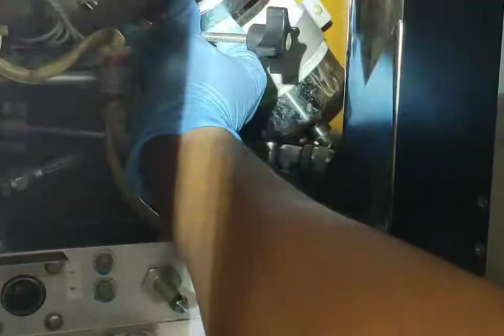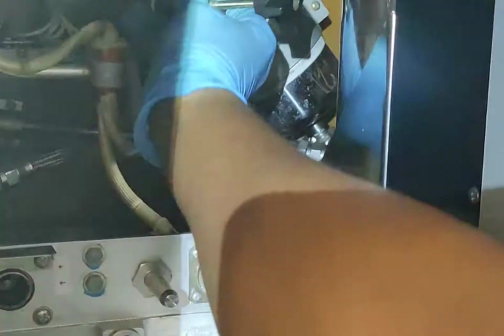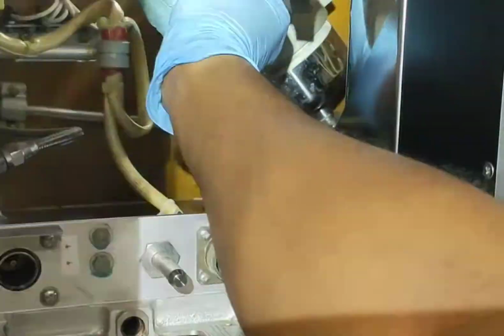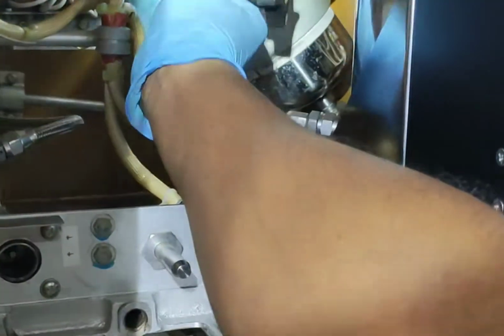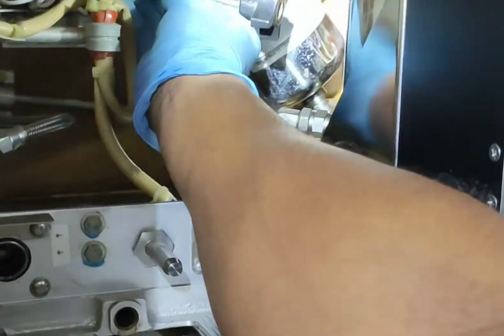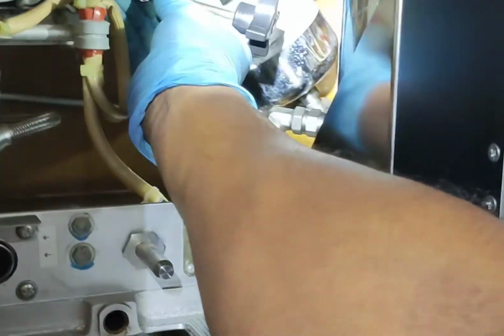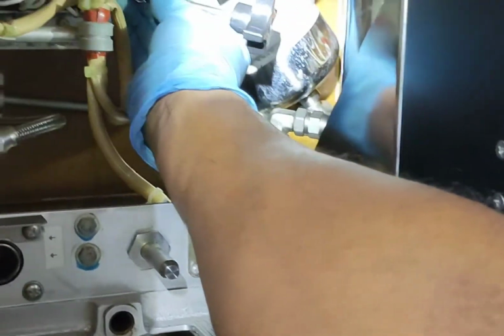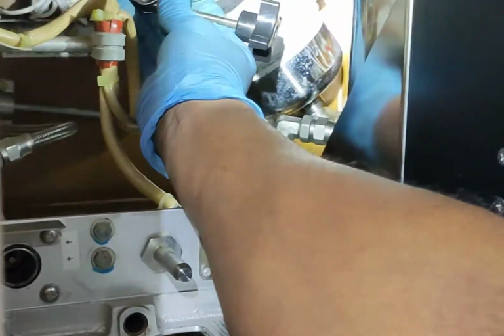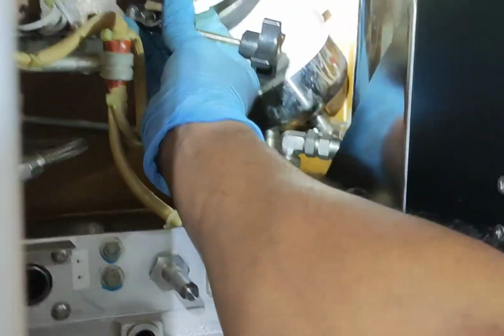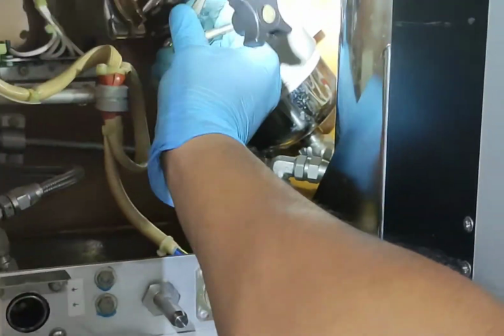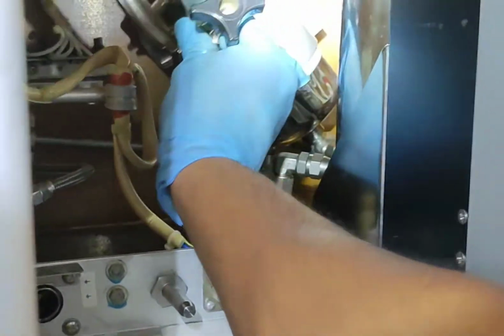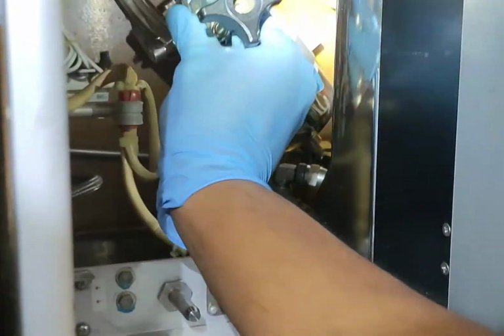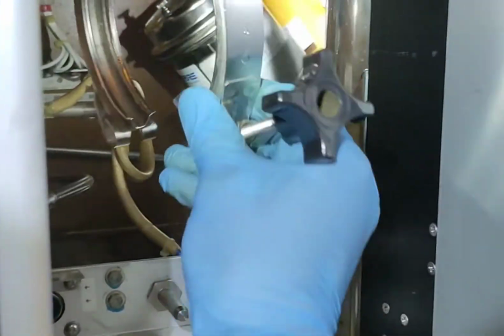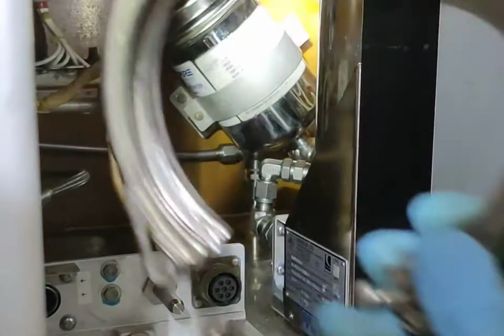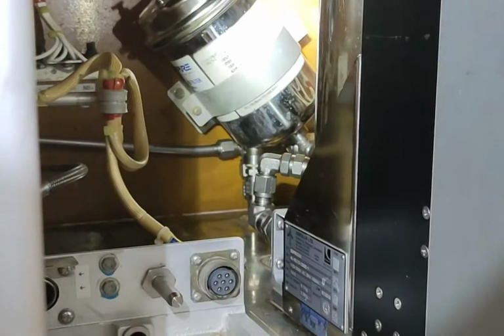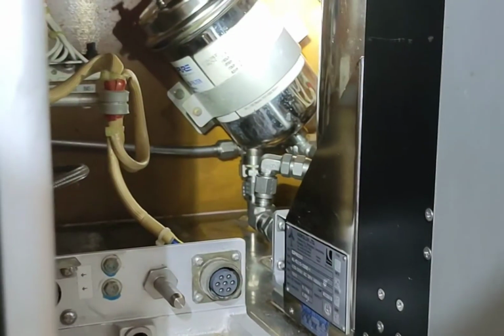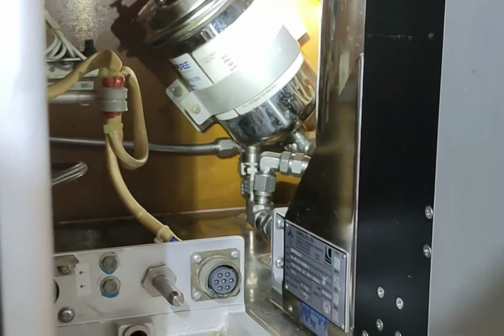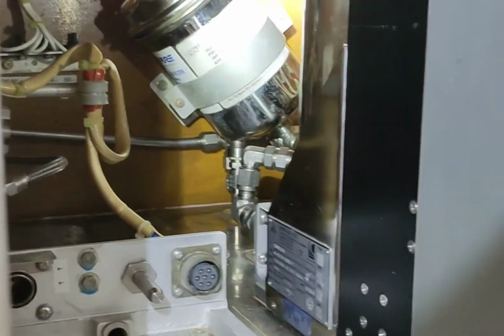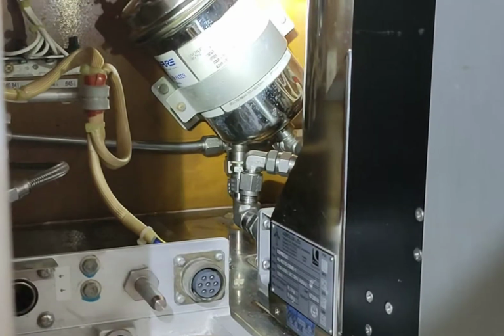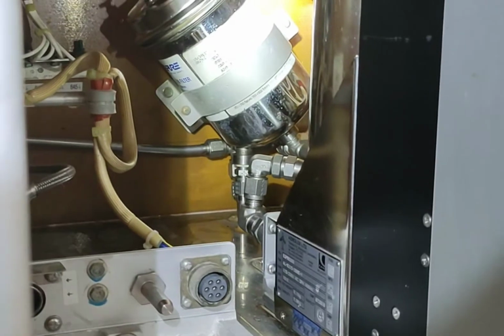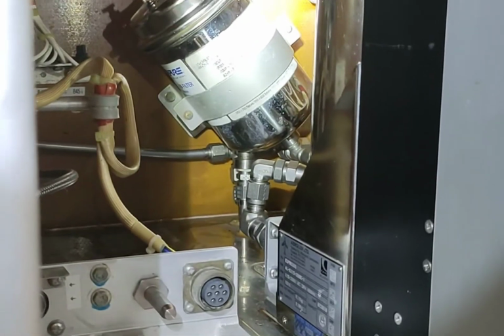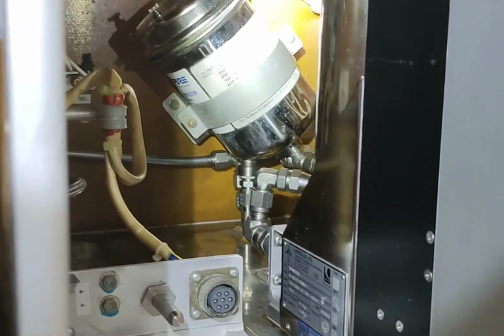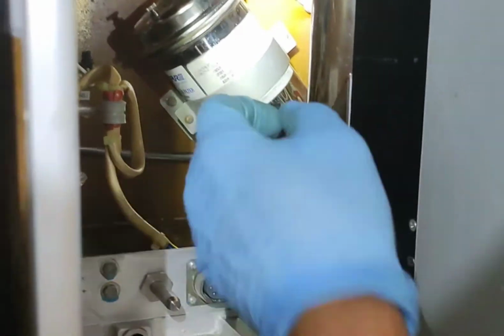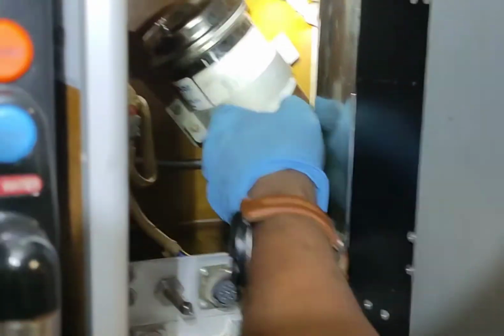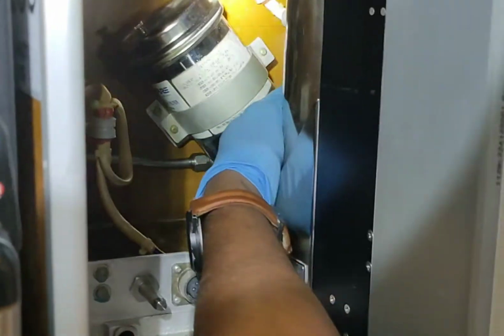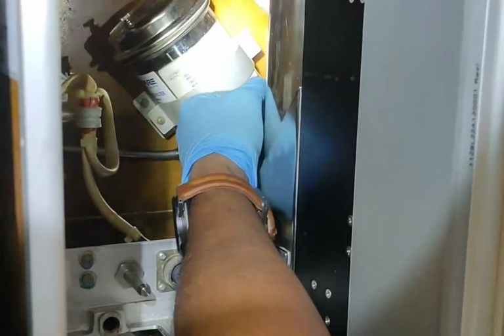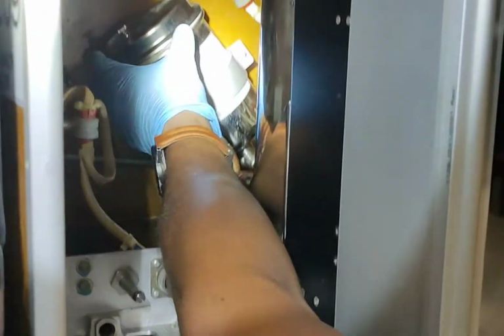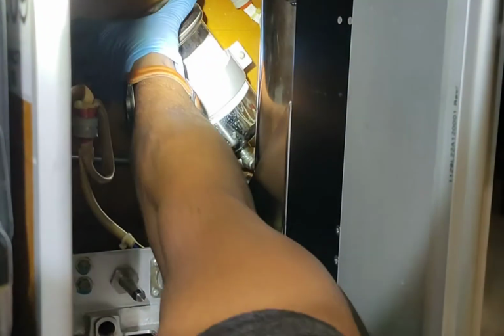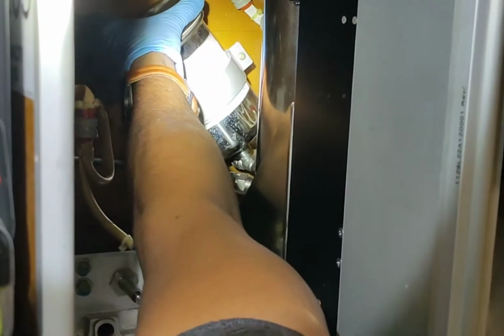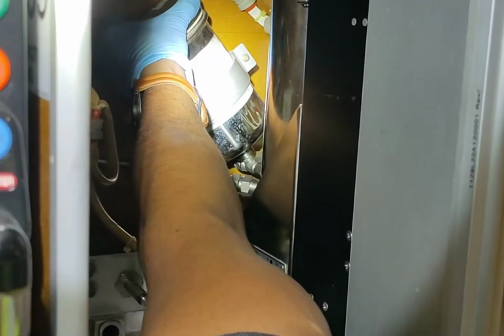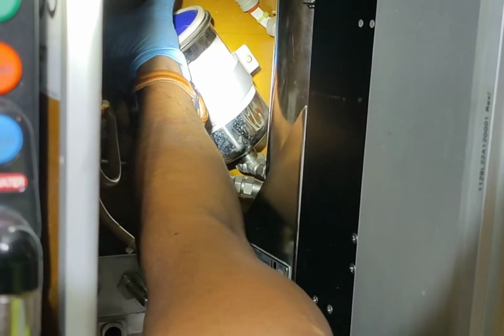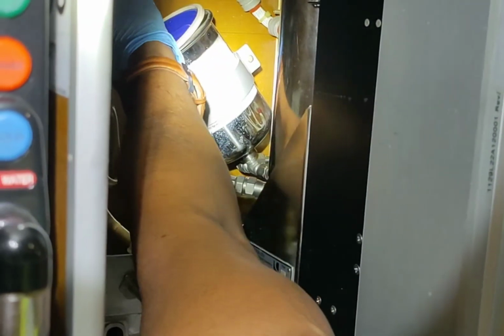As you can see, we have removed the clamp. Now we are going to remove the cap of the filter housing — it's very easy.